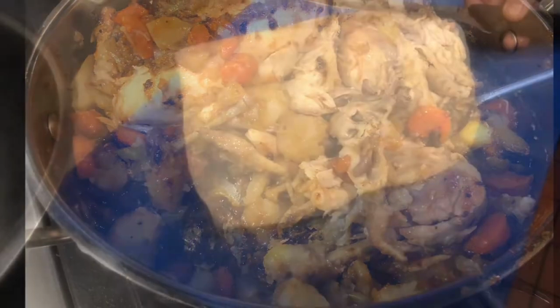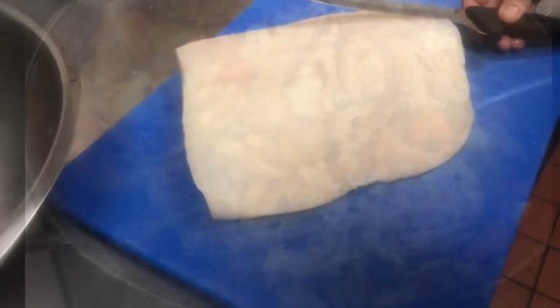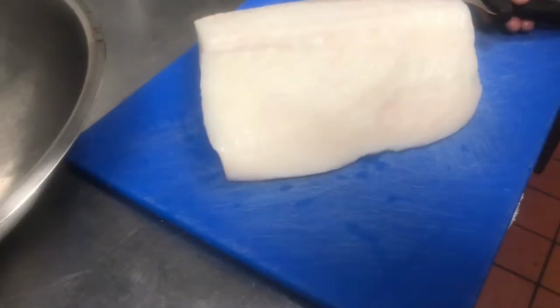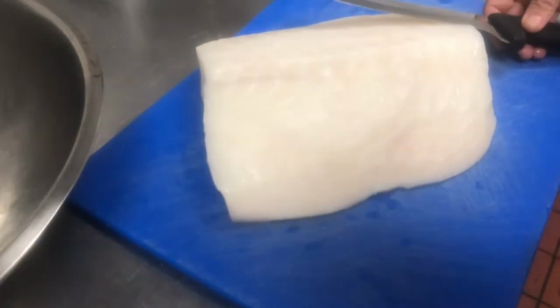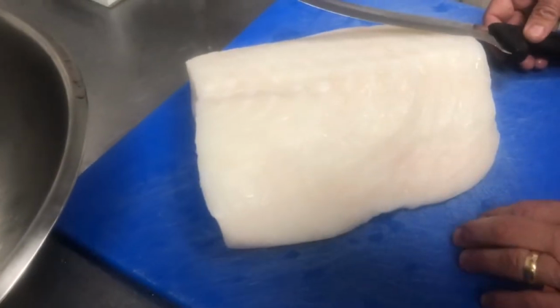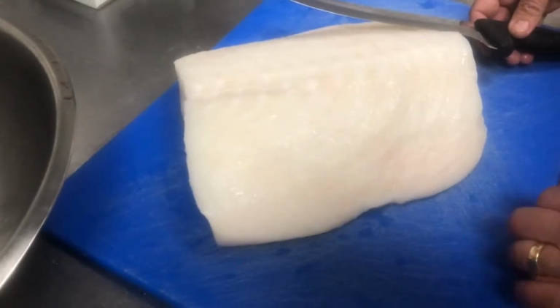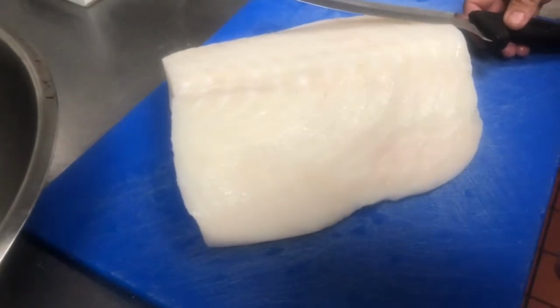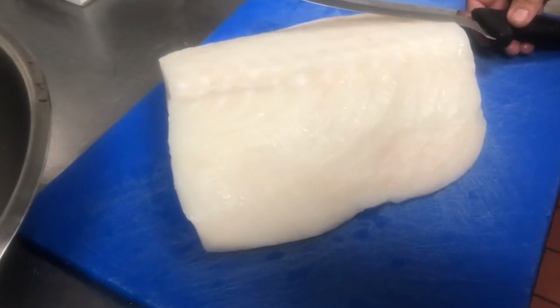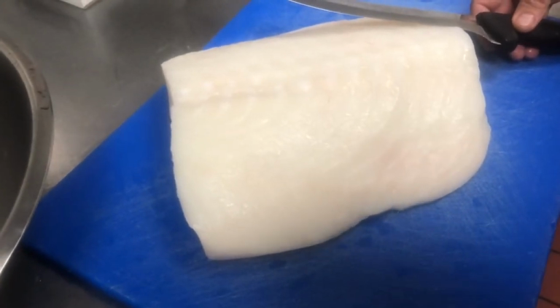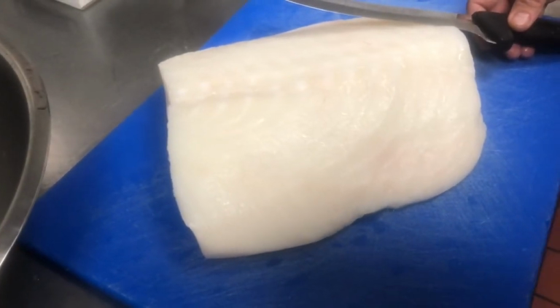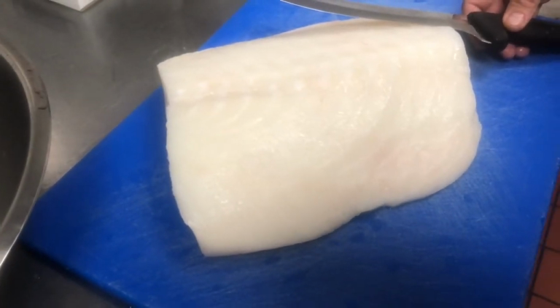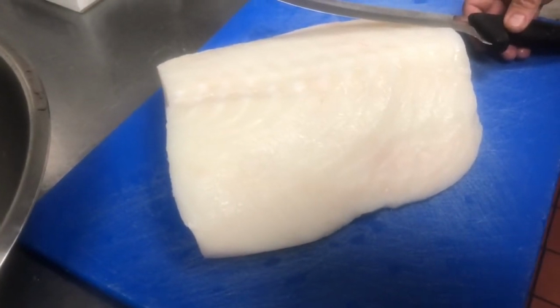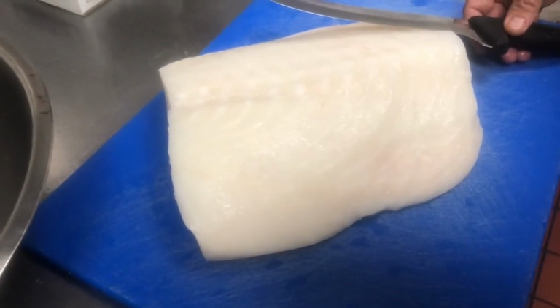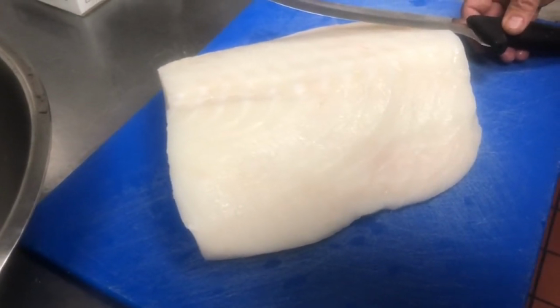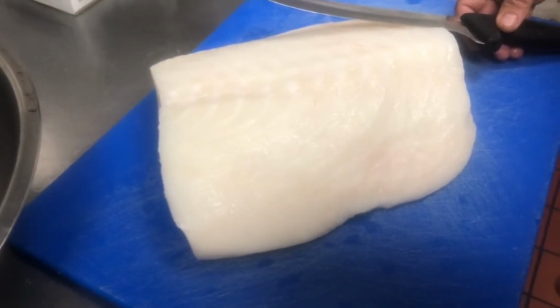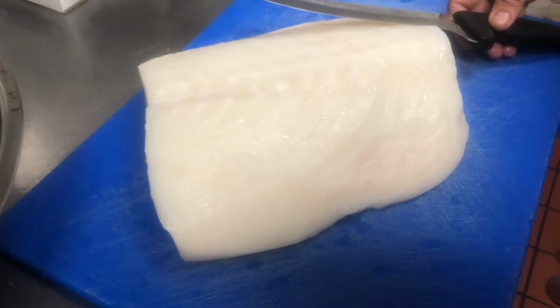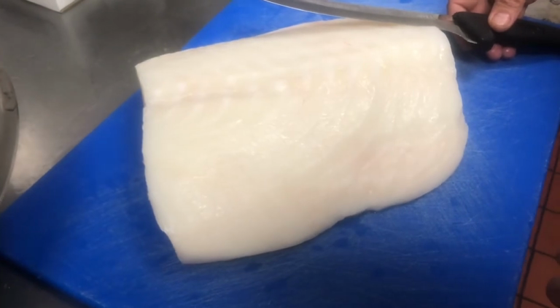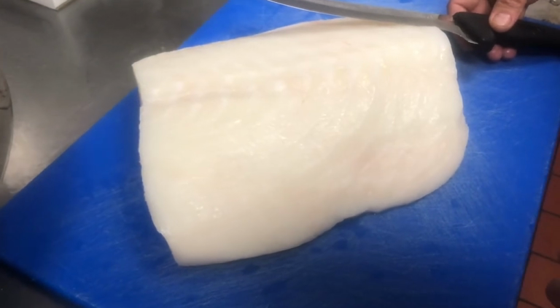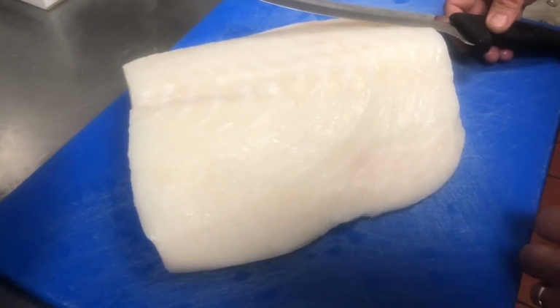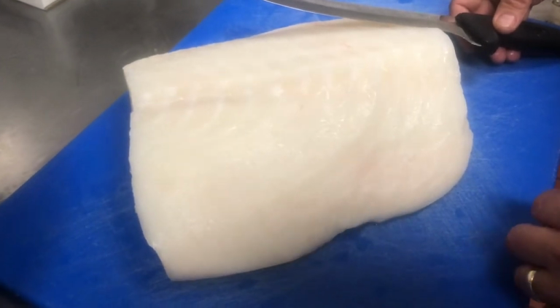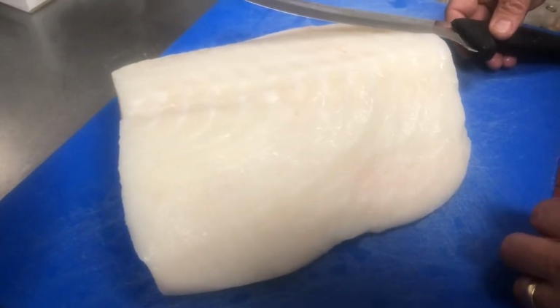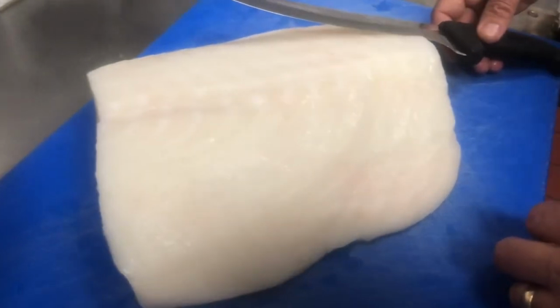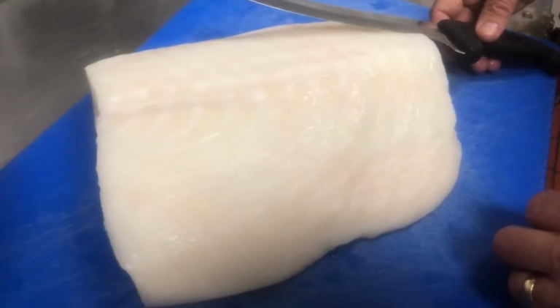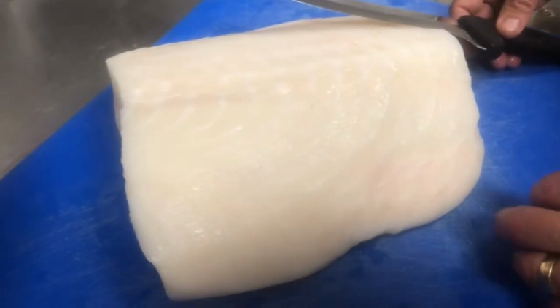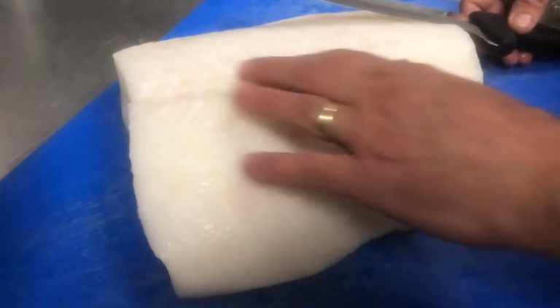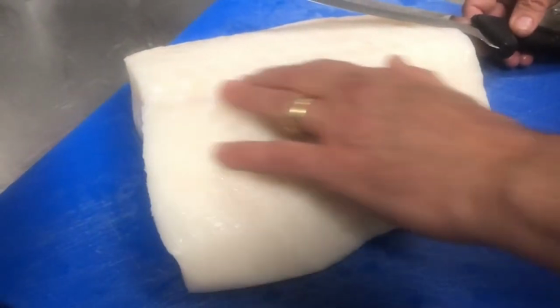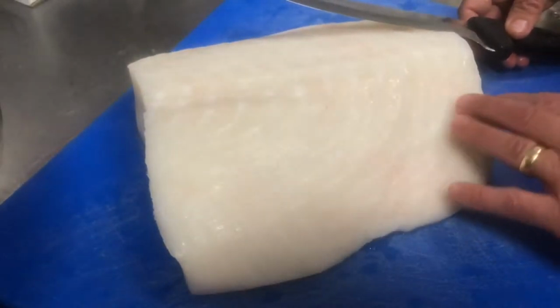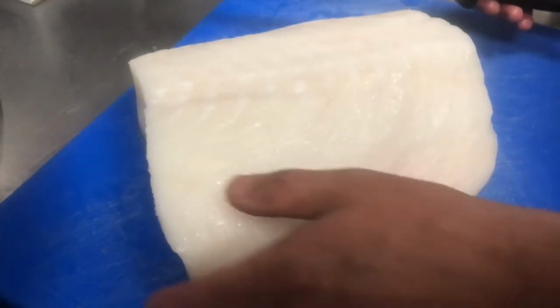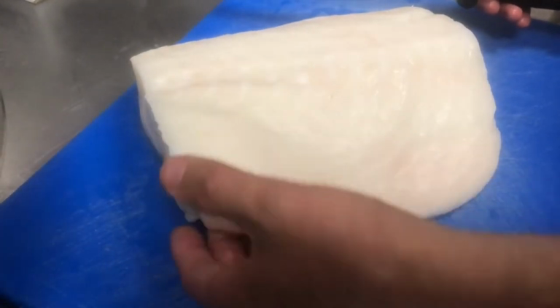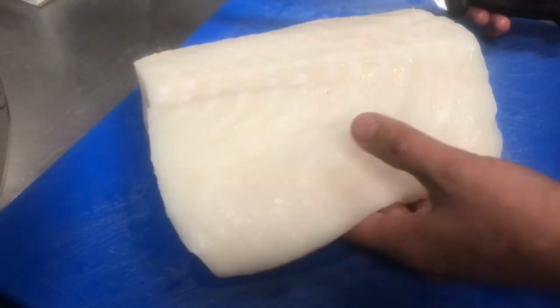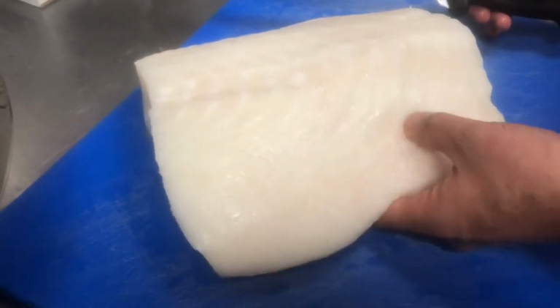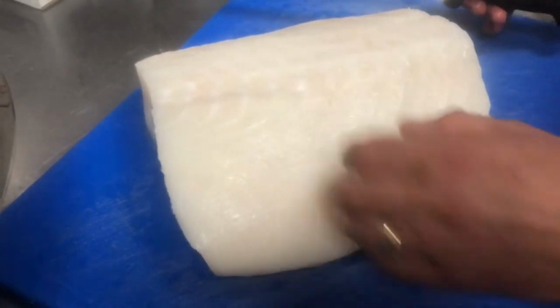Okay, I'm here with my chef friend and we have Chilean Sea Bass. How big of a size is this right here? This is about five pounds.